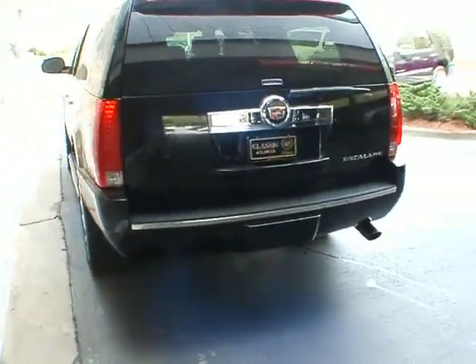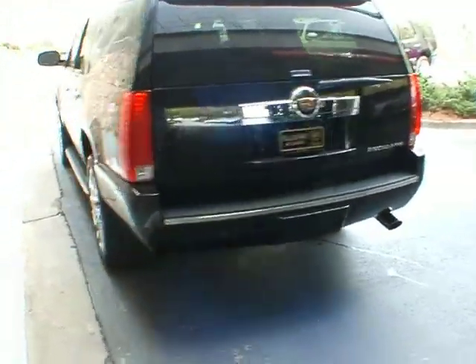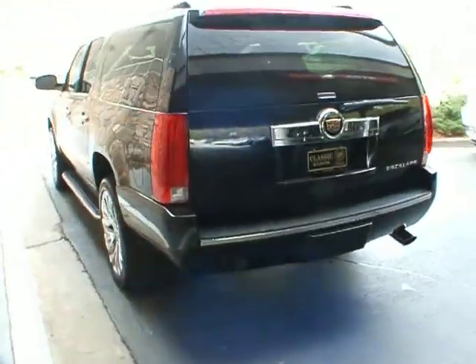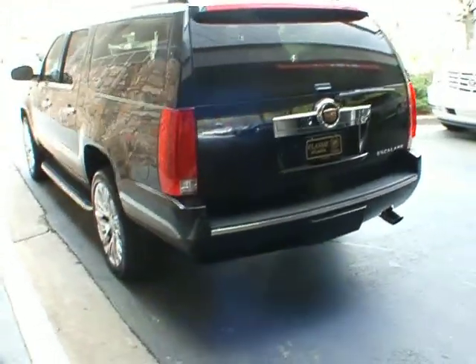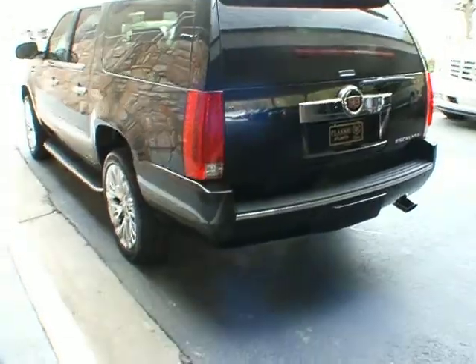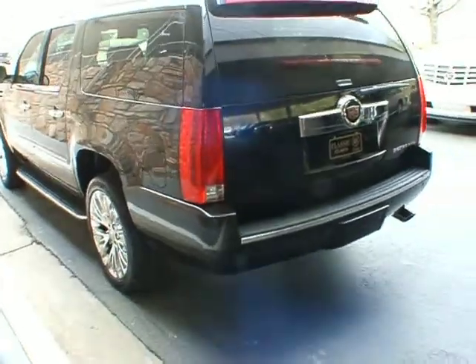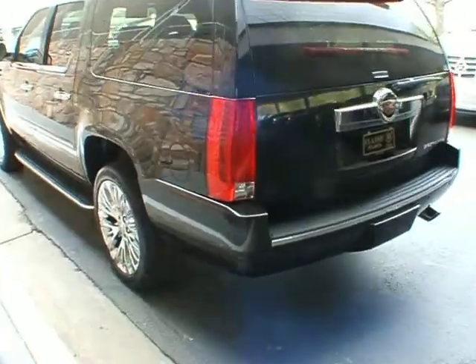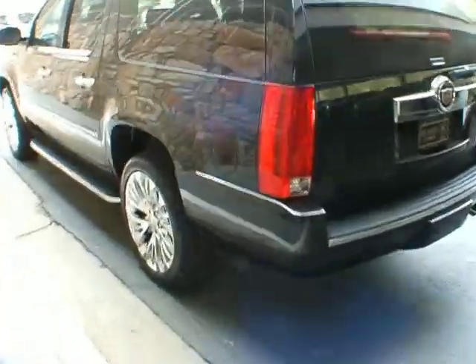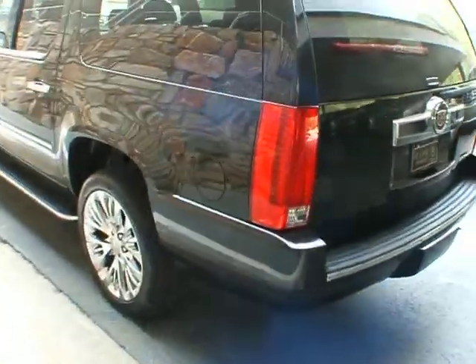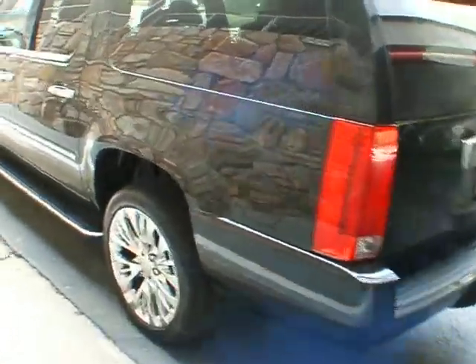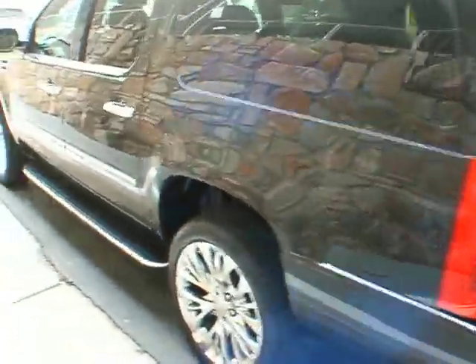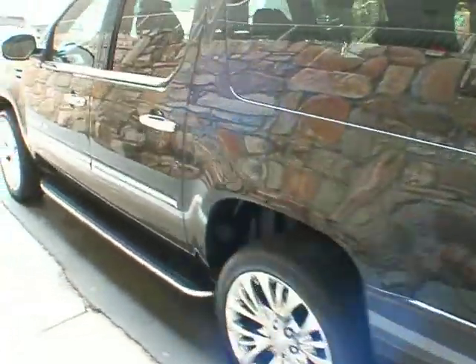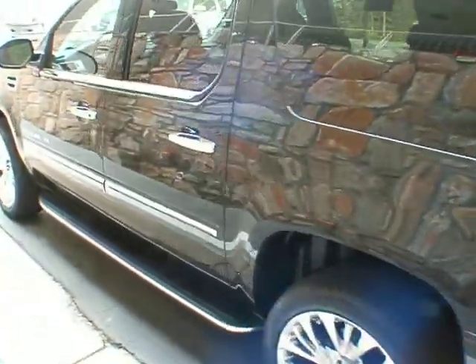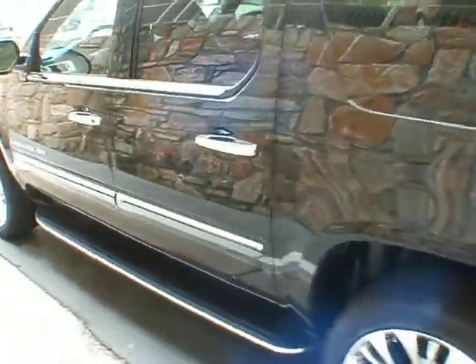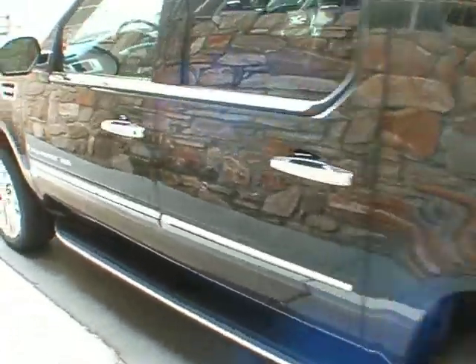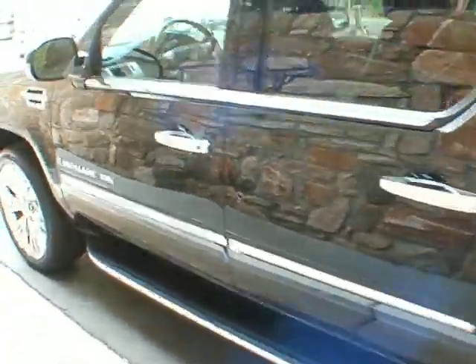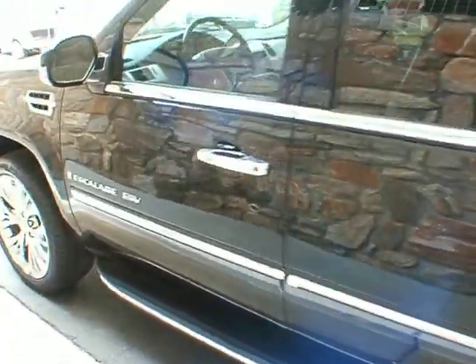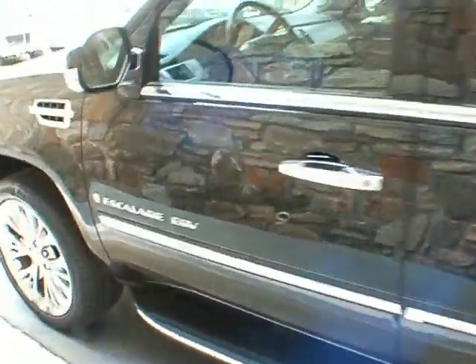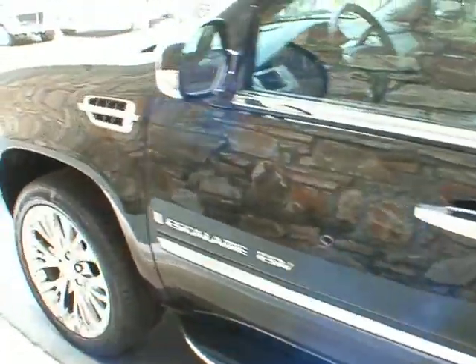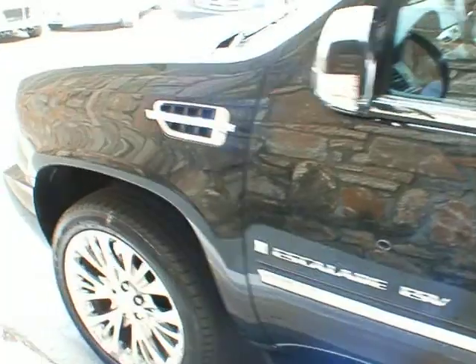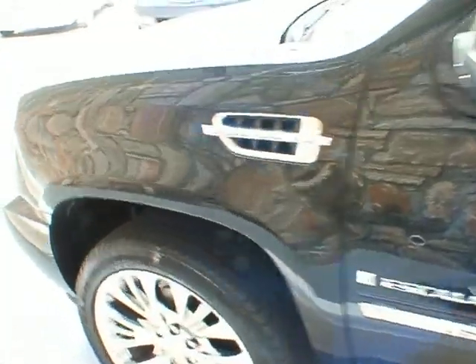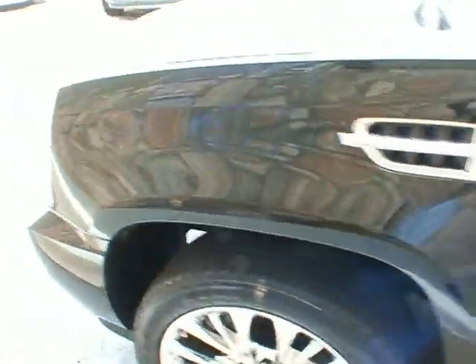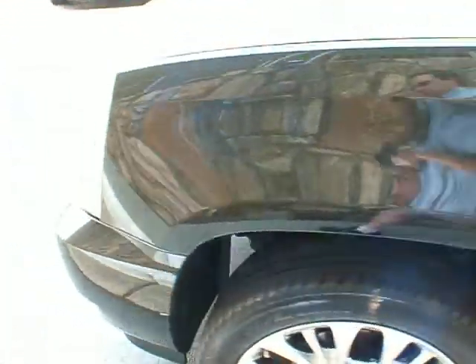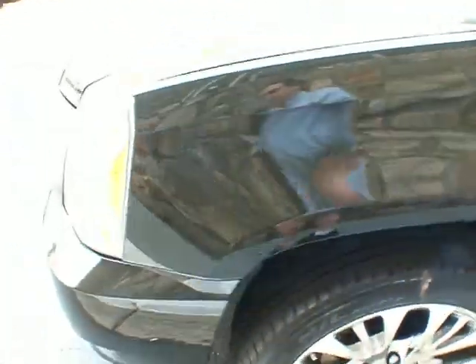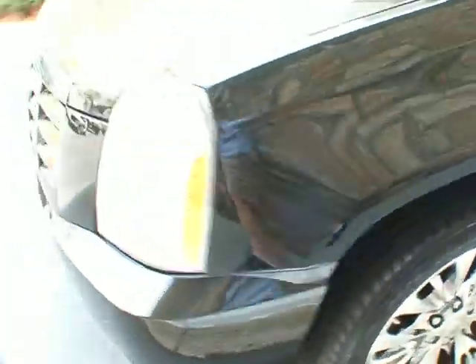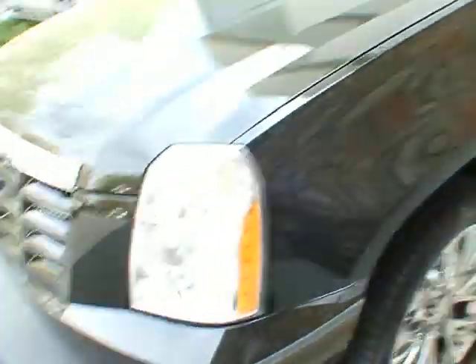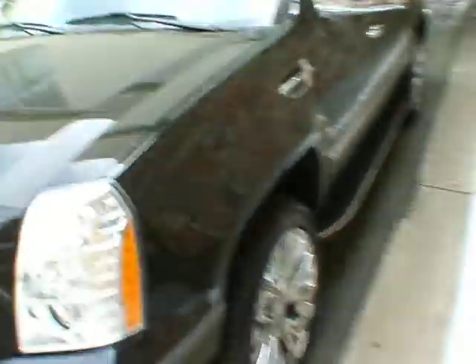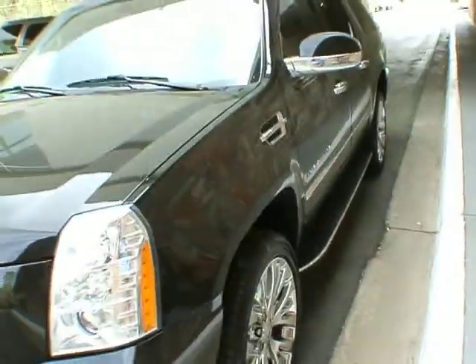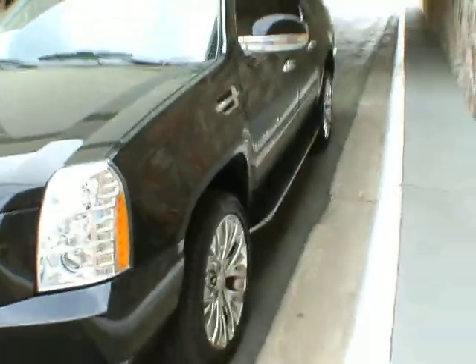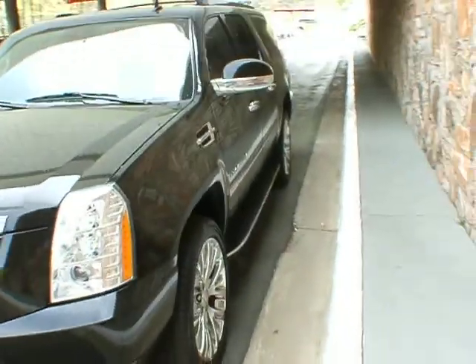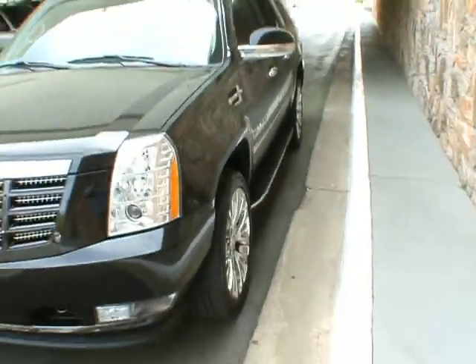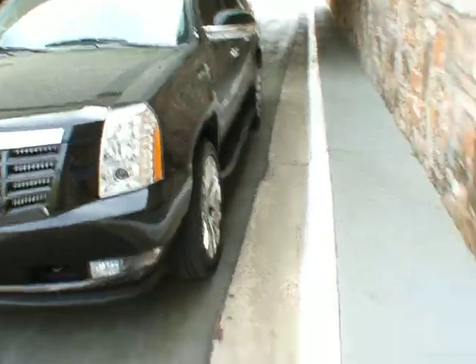It's nicely equipped with 22 inch wheels, dual DVDs for the second and third row, sunroof, navigation, backup camera, heated and cooled seats, and electric remote start.